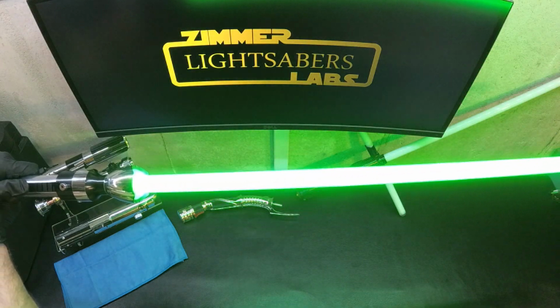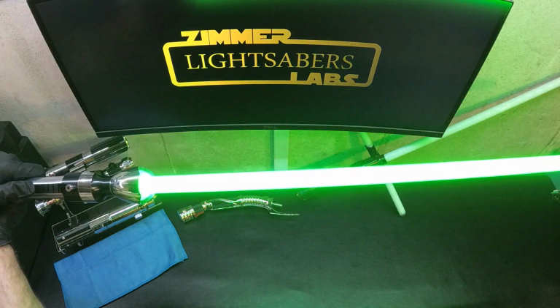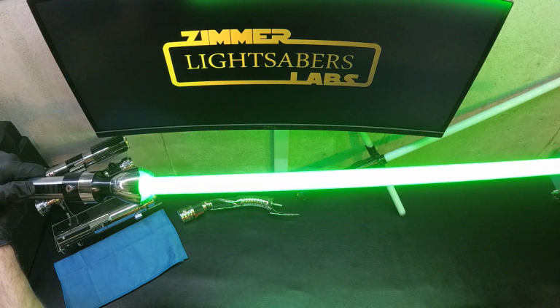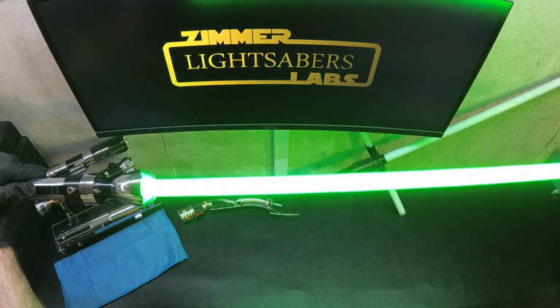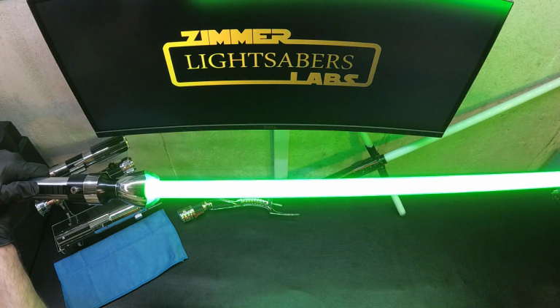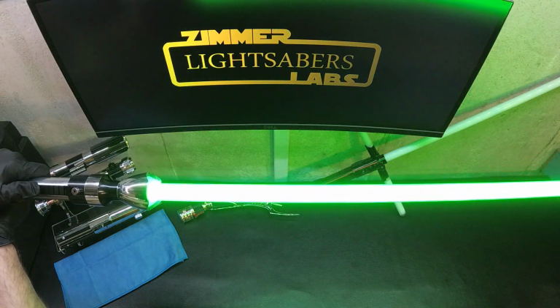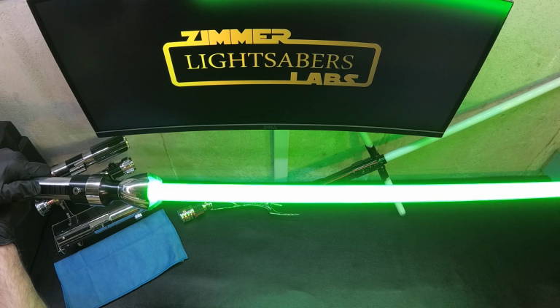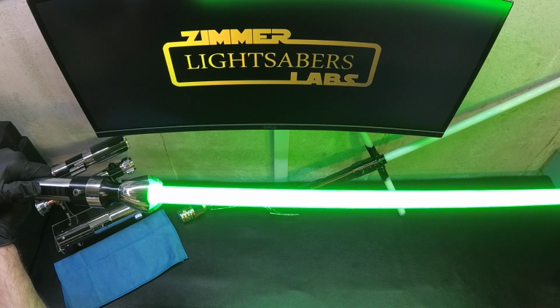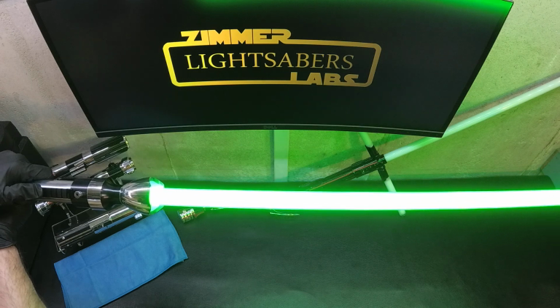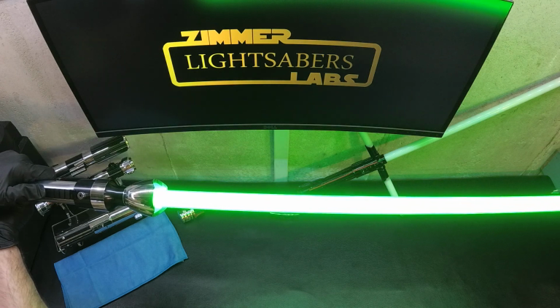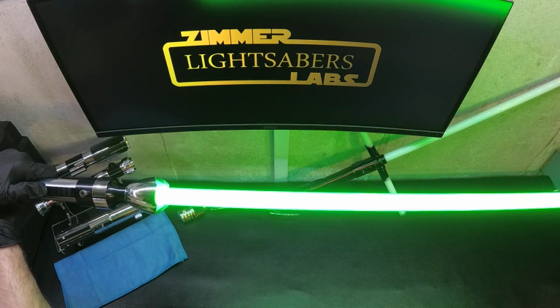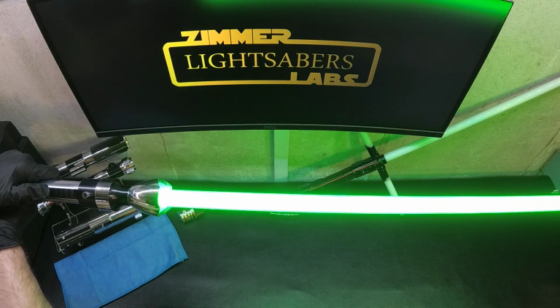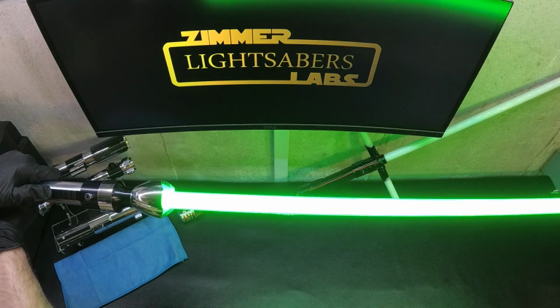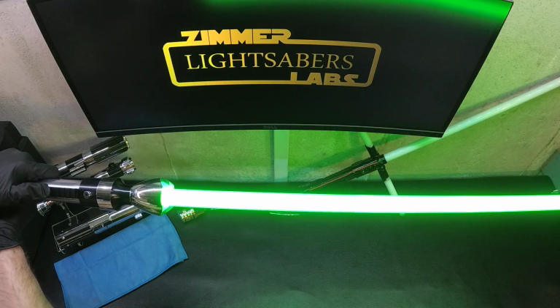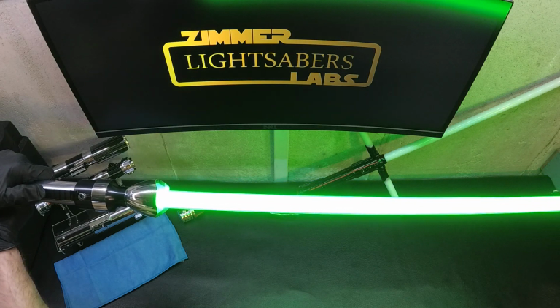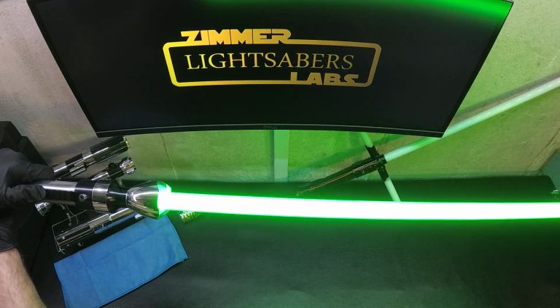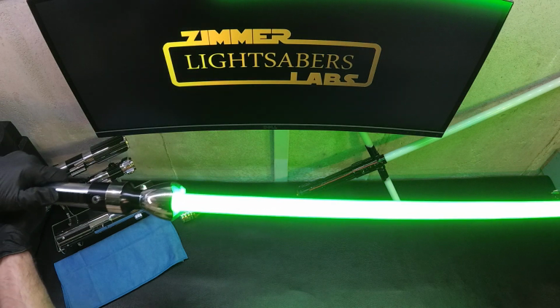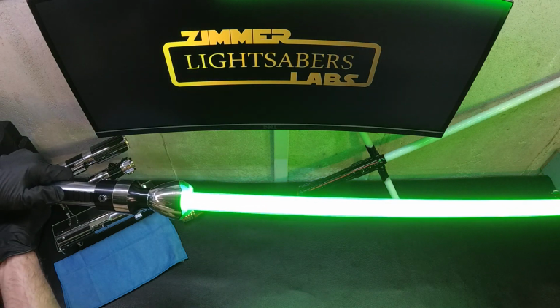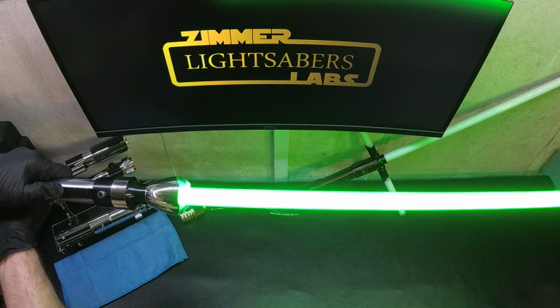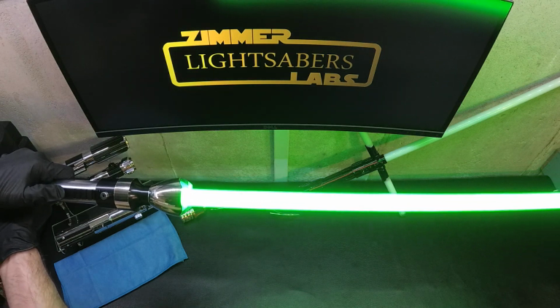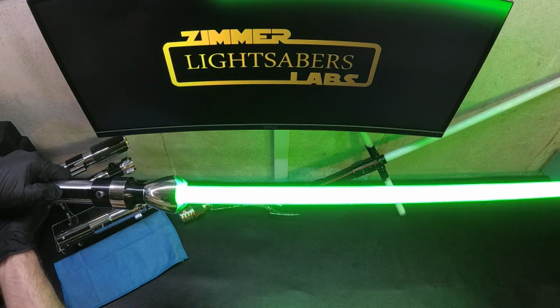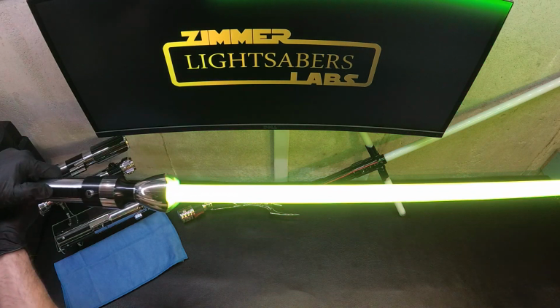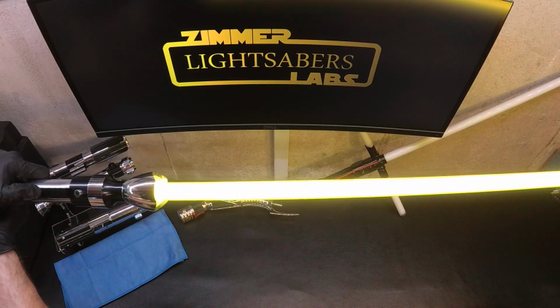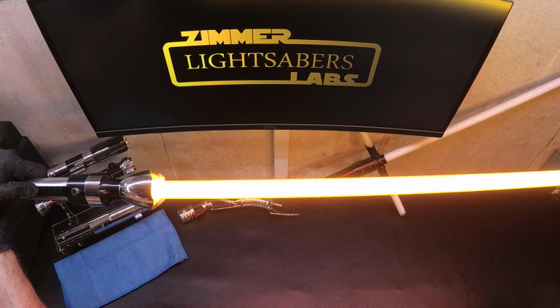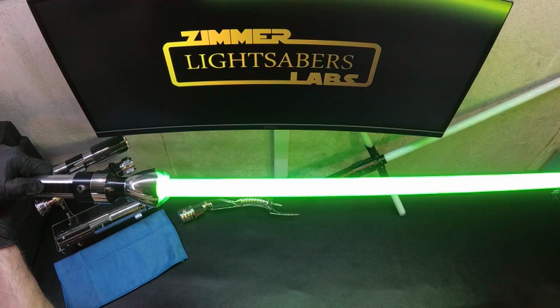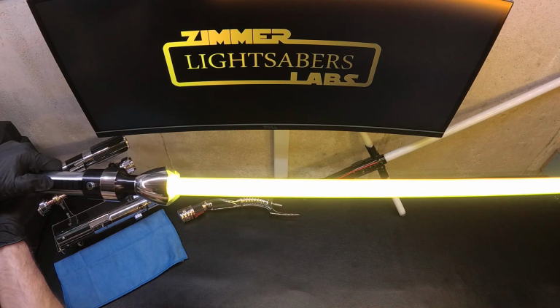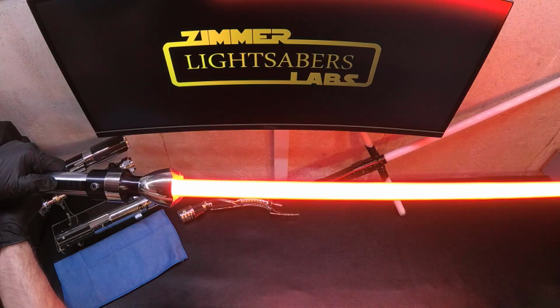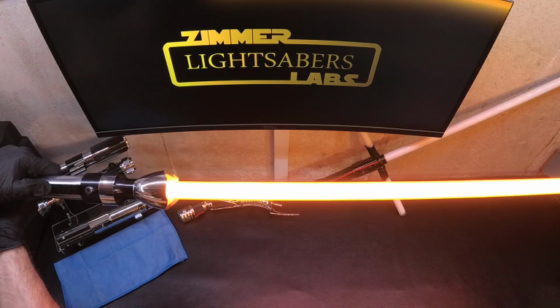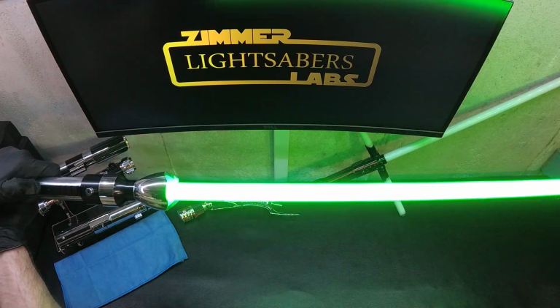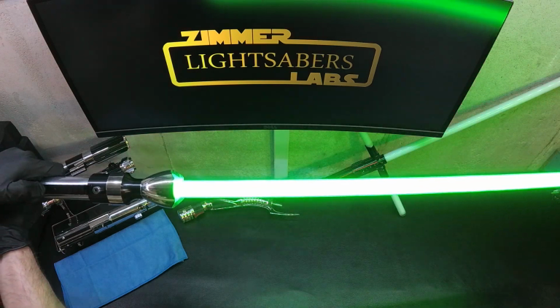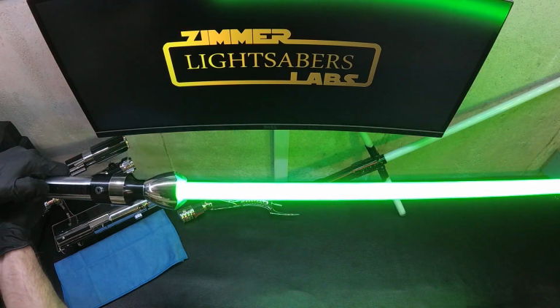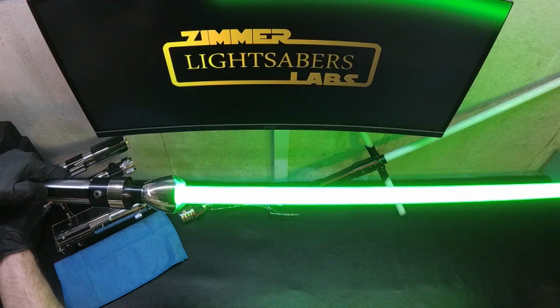Here we have... I'm not even sure. That might be the yellow blade. It's got the red flash on clash.